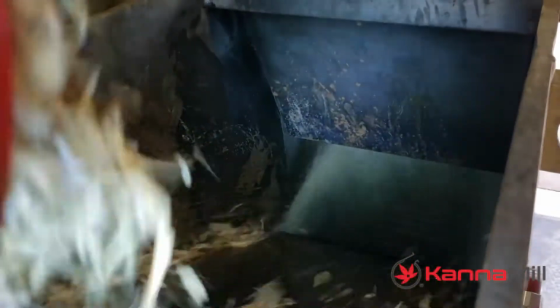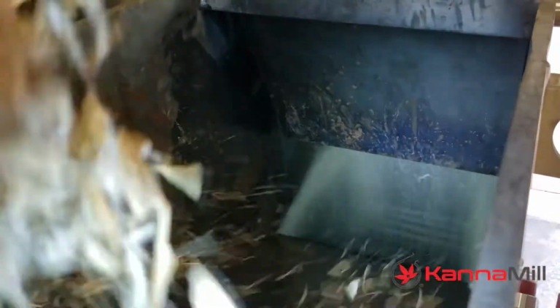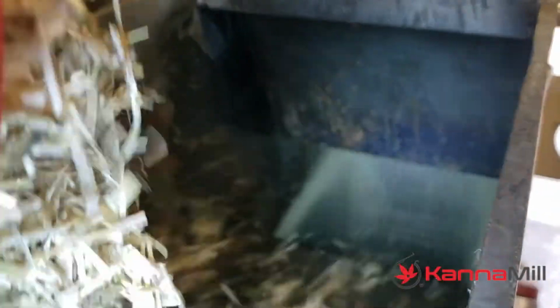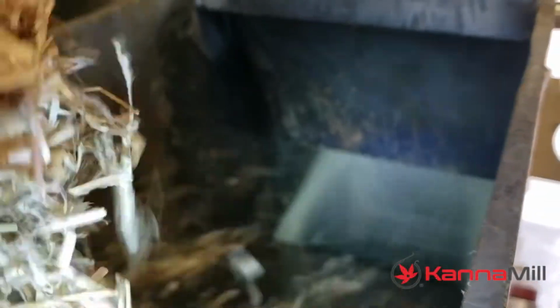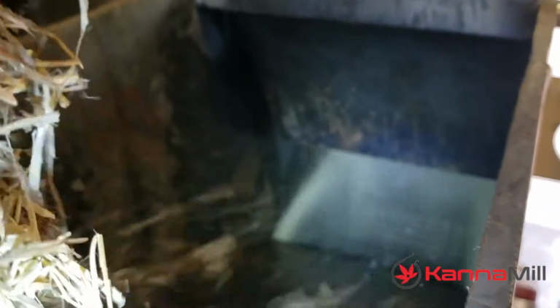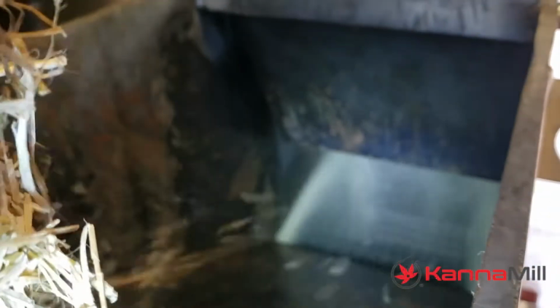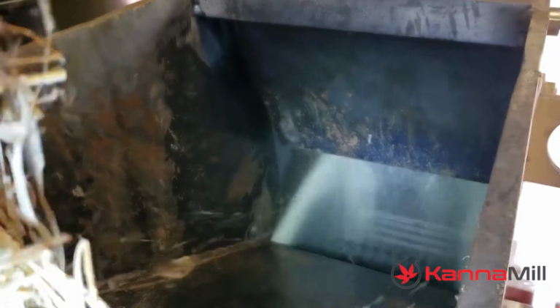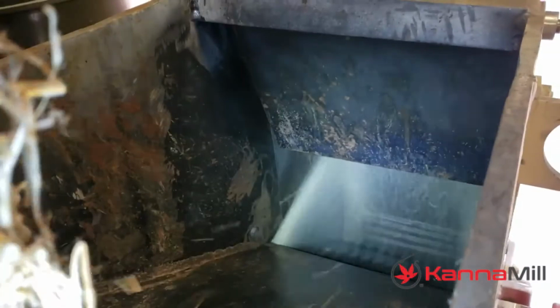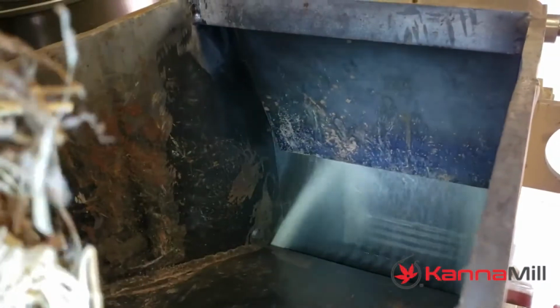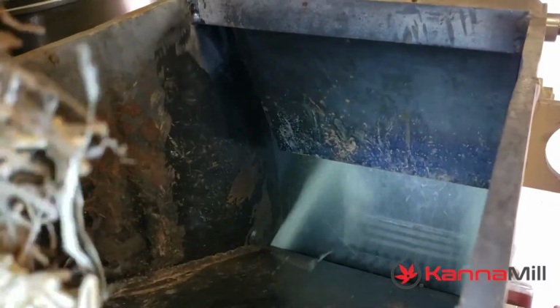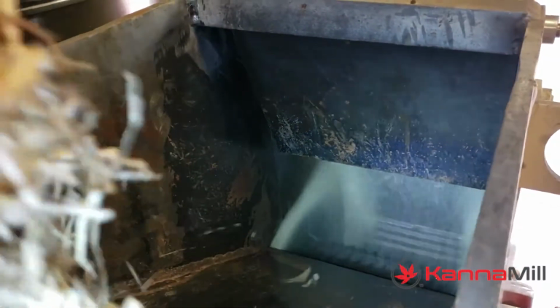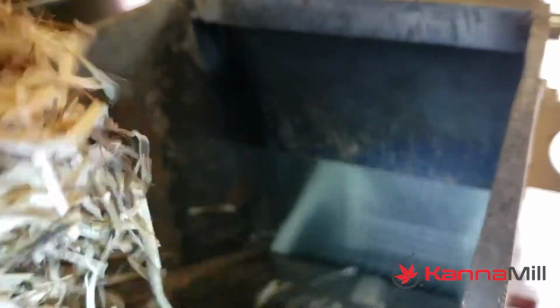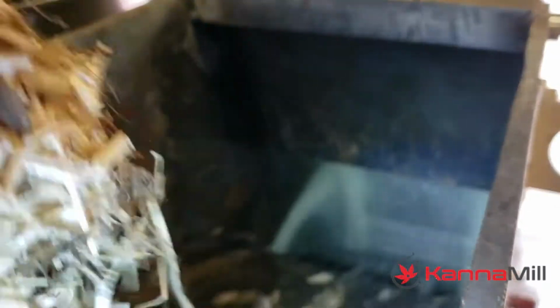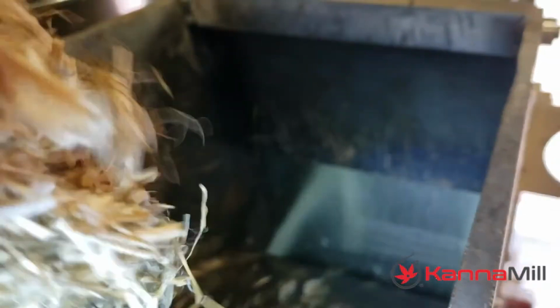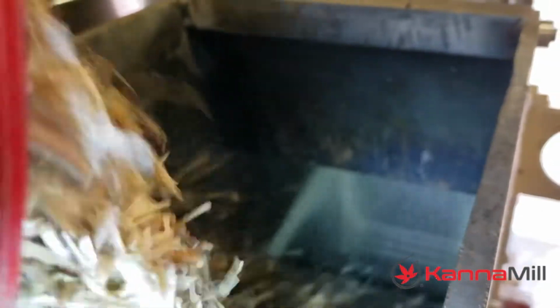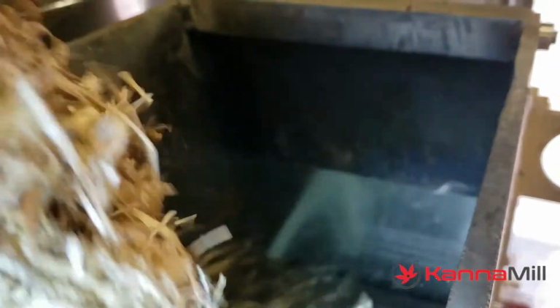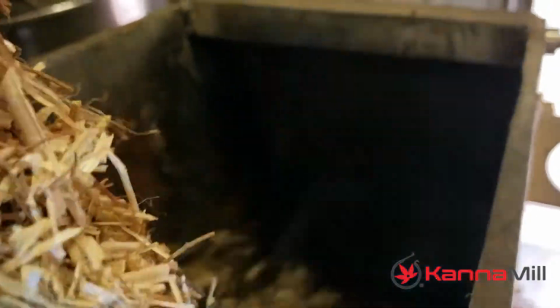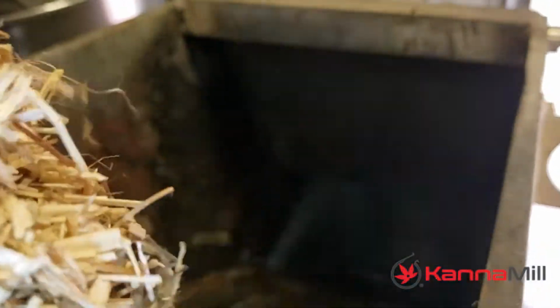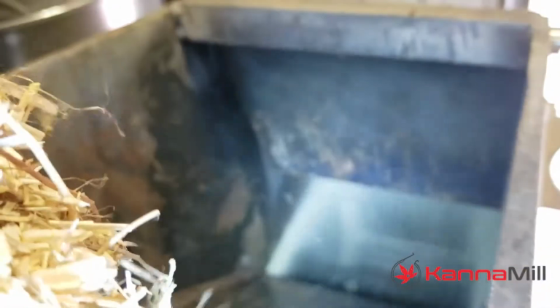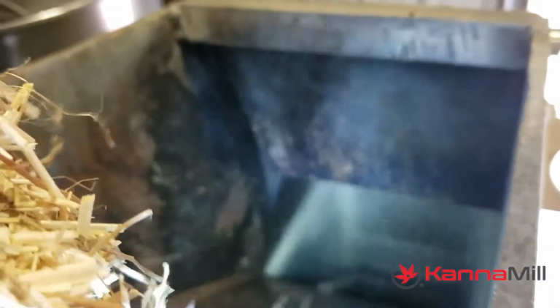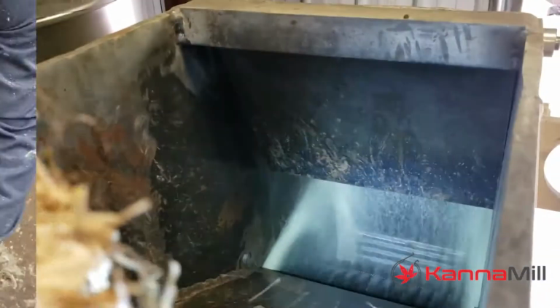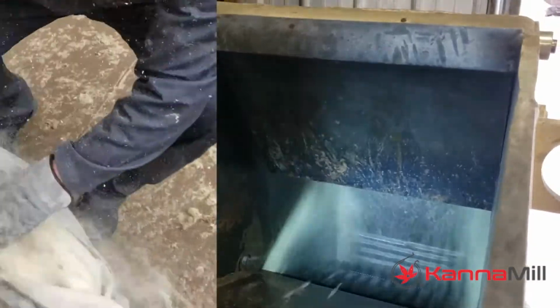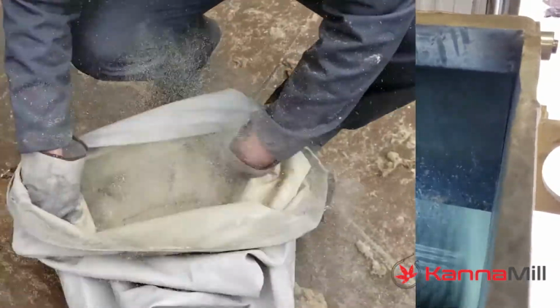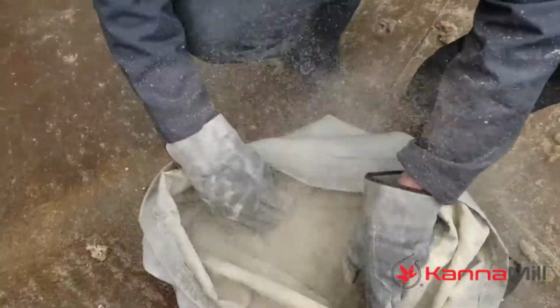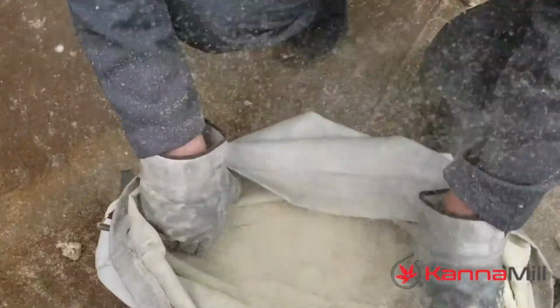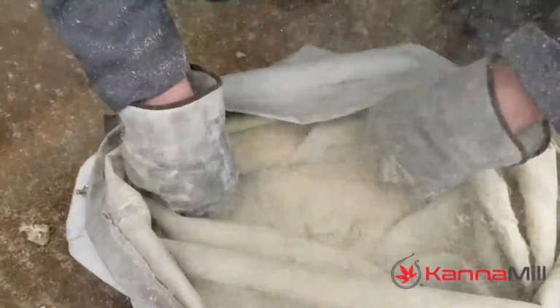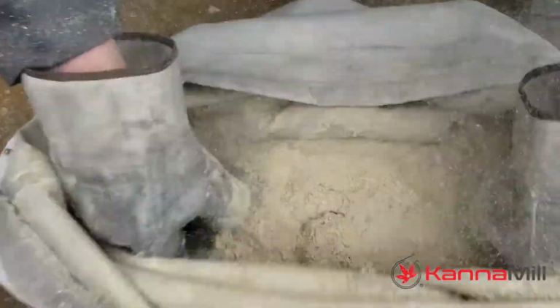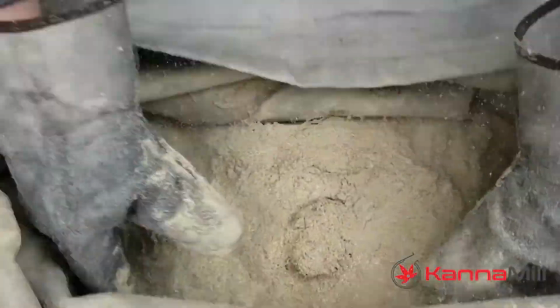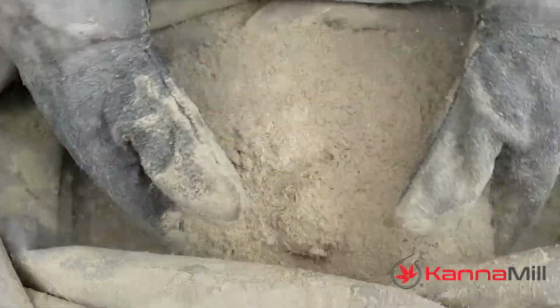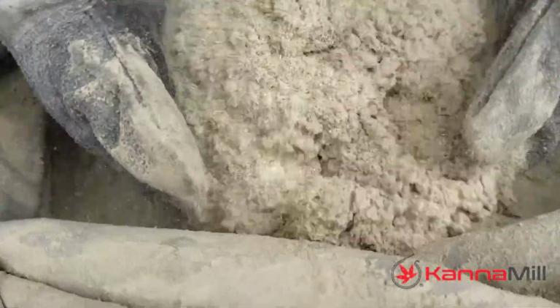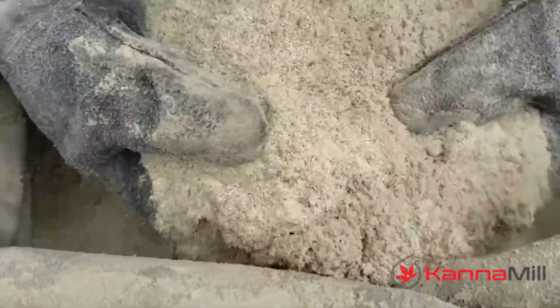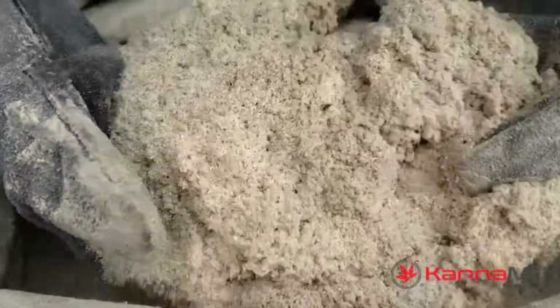is to provide the best equipment to those processors who aim to achieve uniform particle size for various applications in cannabis and hemp processing, including extraction, pre-rolls, and even waste.